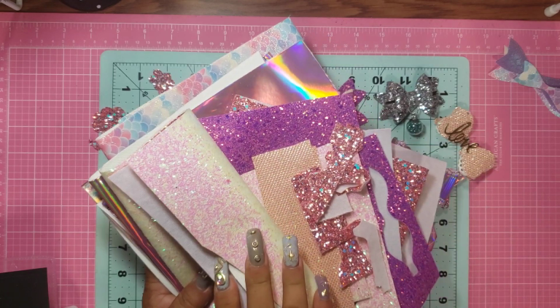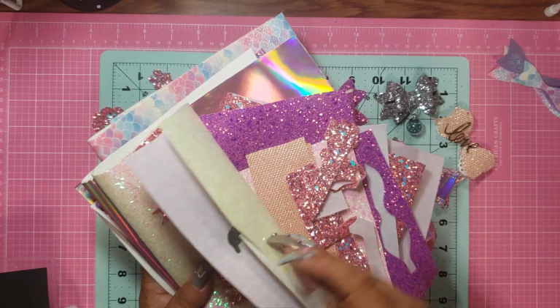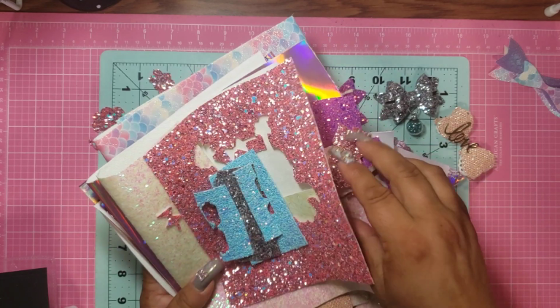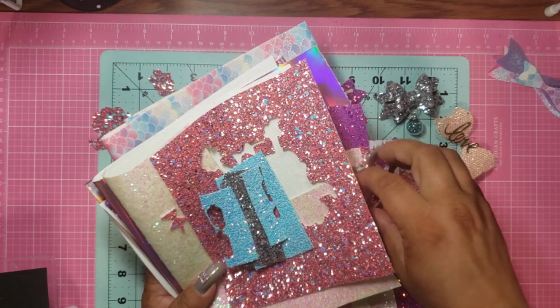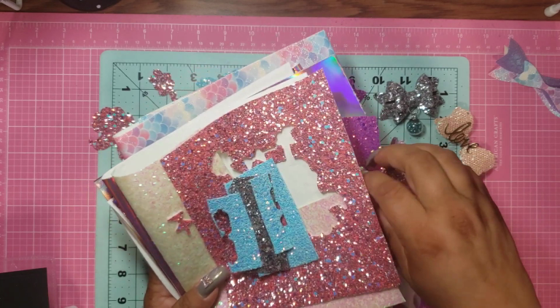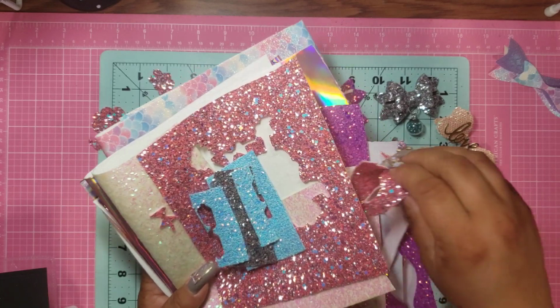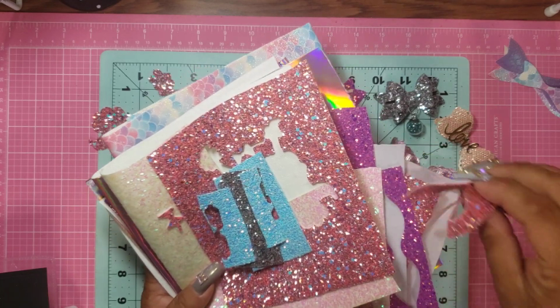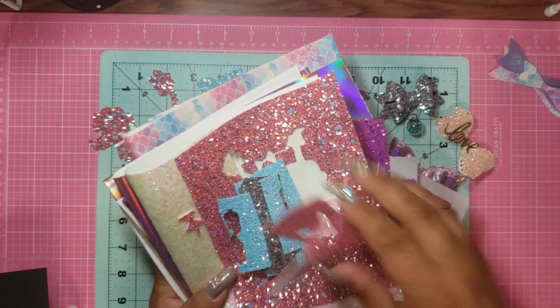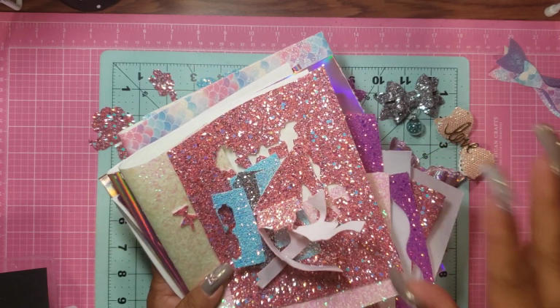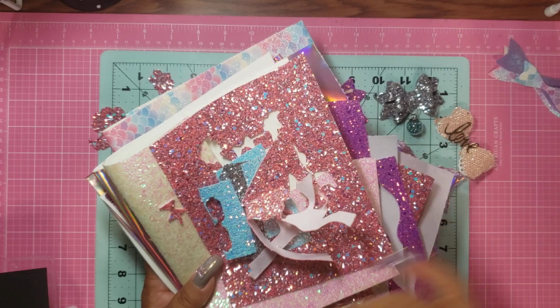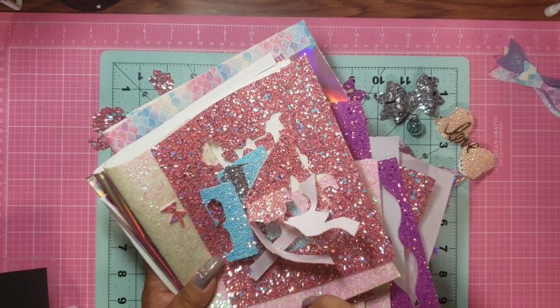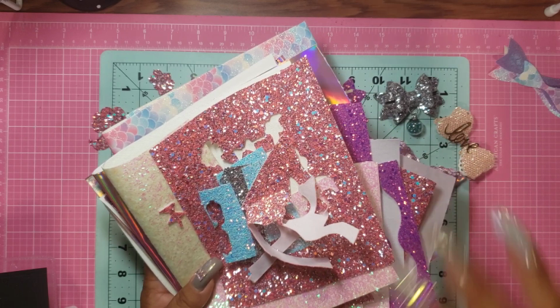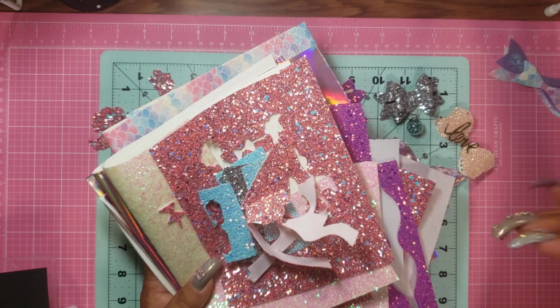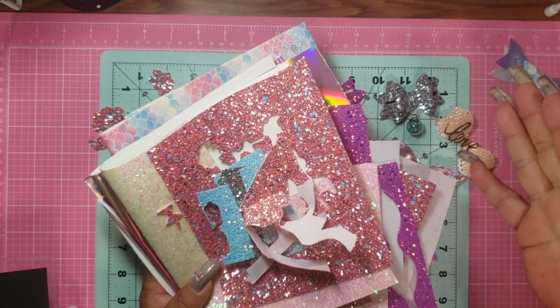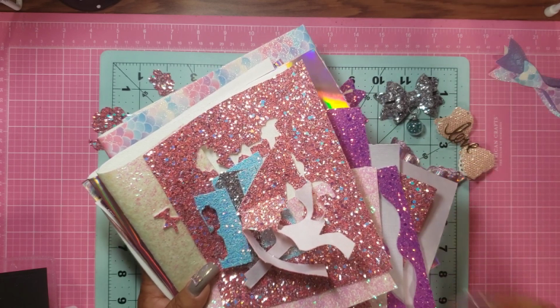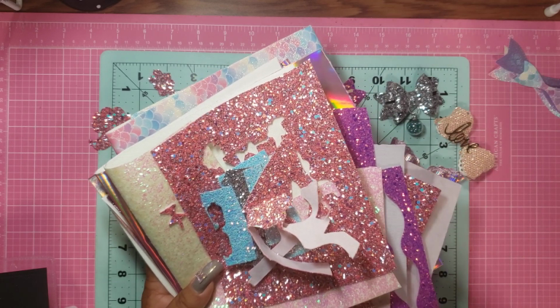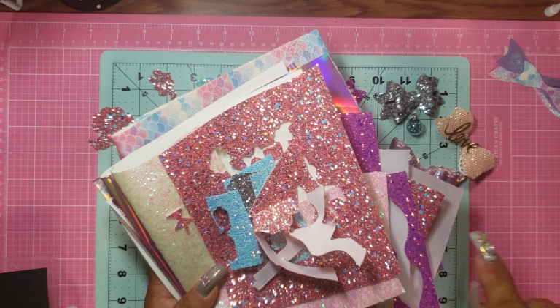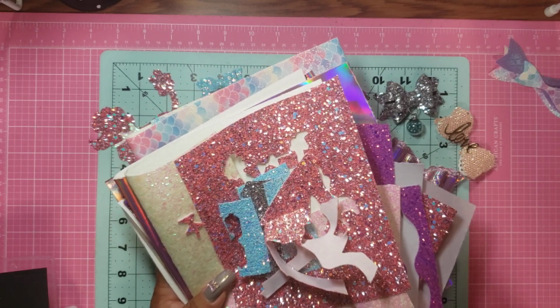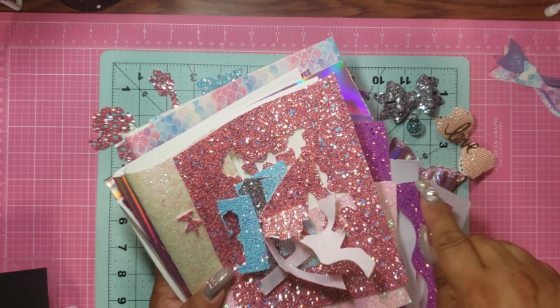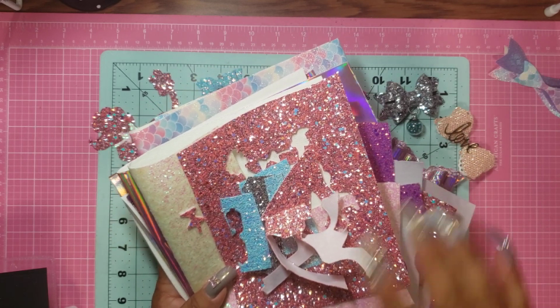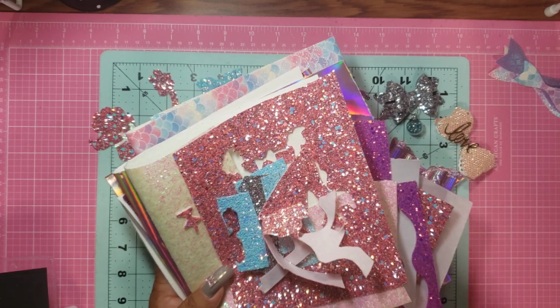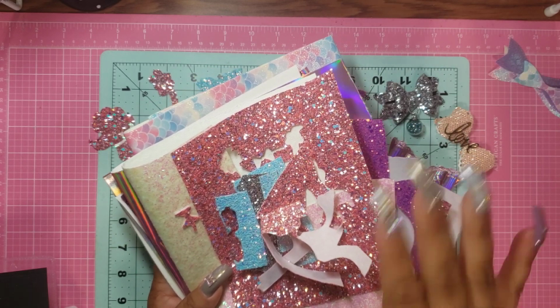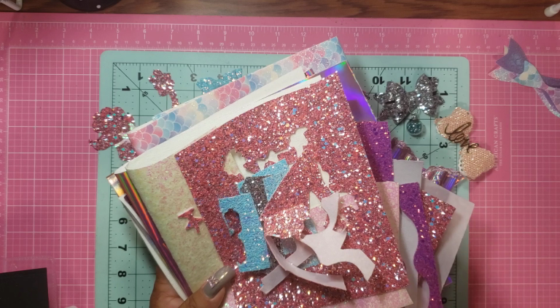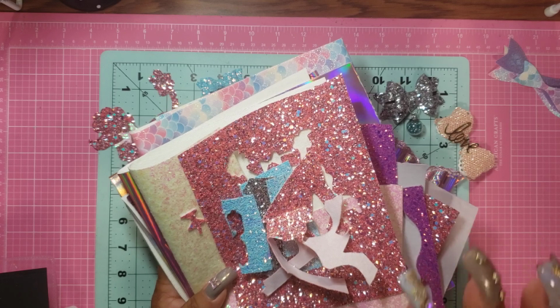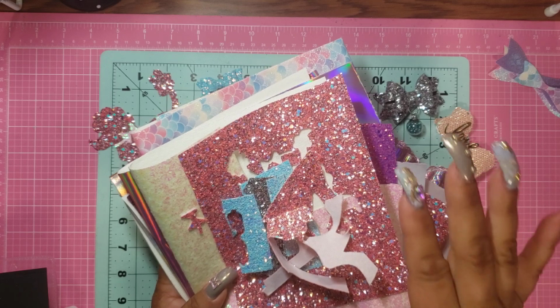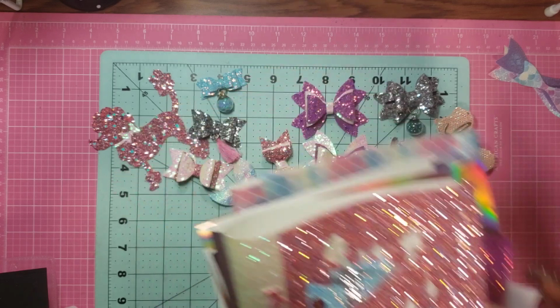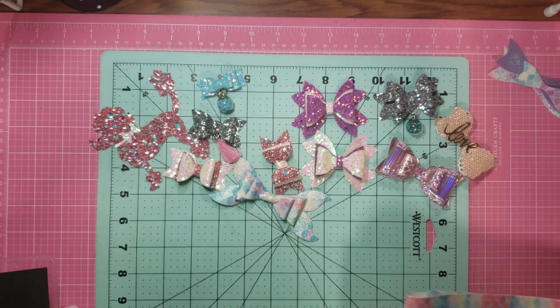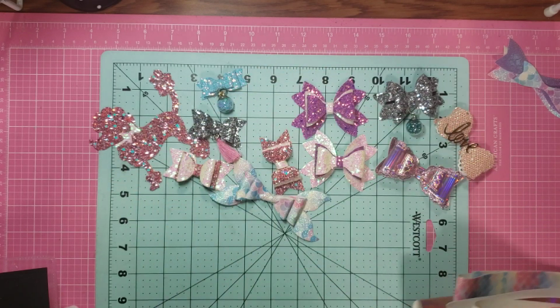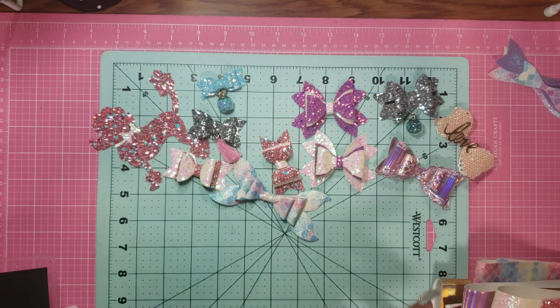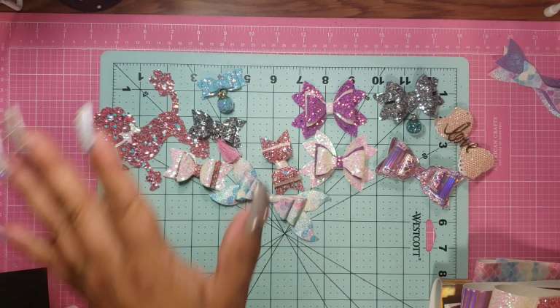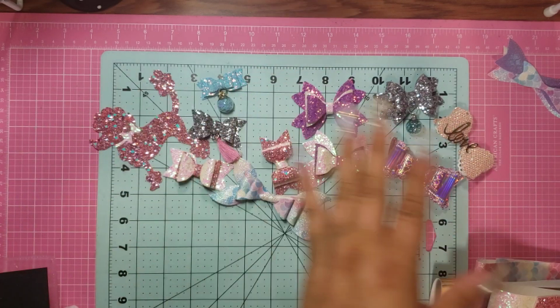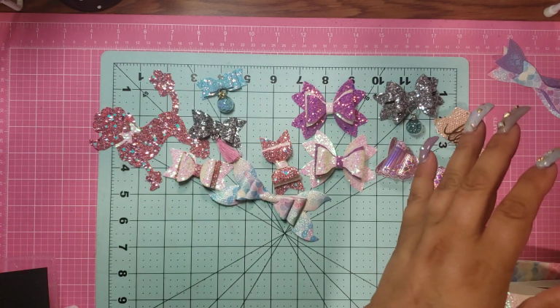So as you can see, I made some bows, but in order to make the bows that I really wanted to make, I had to order a couple on Amazon. It took forever, I will add — it was definitely no Prime thing going on.